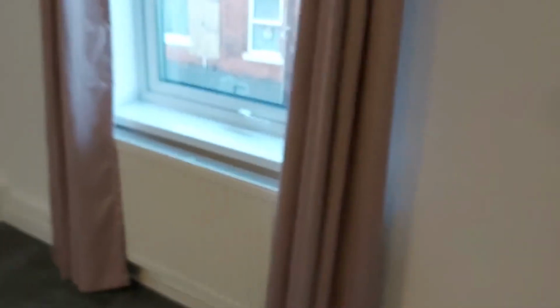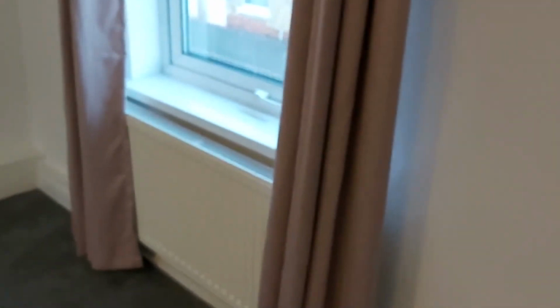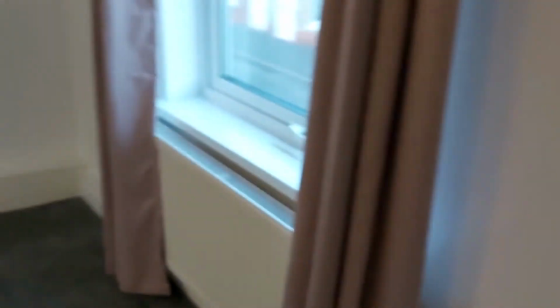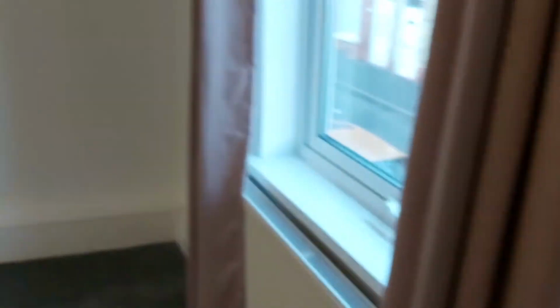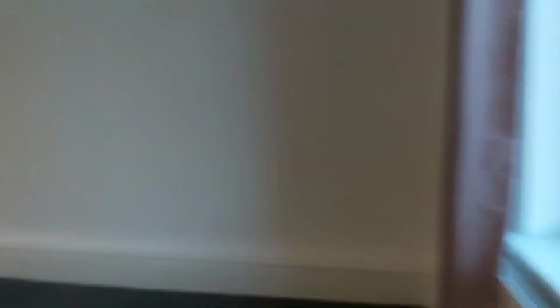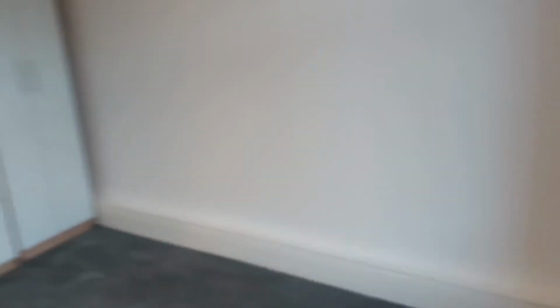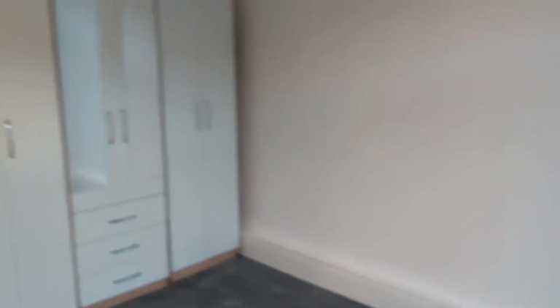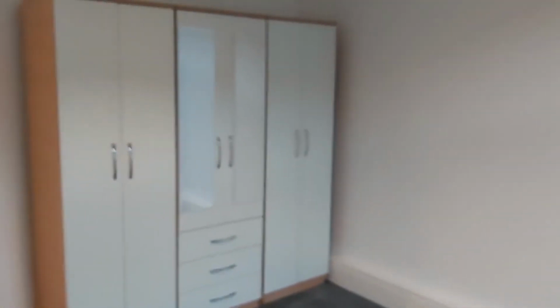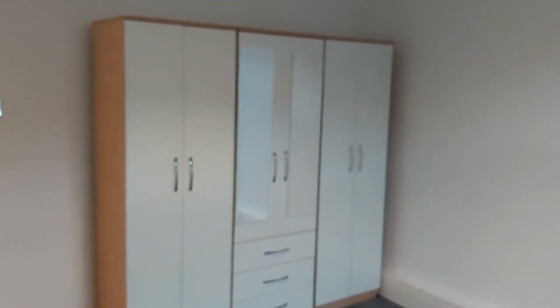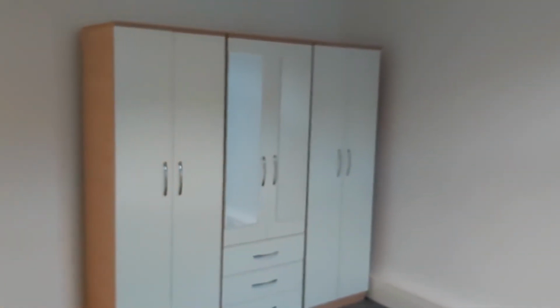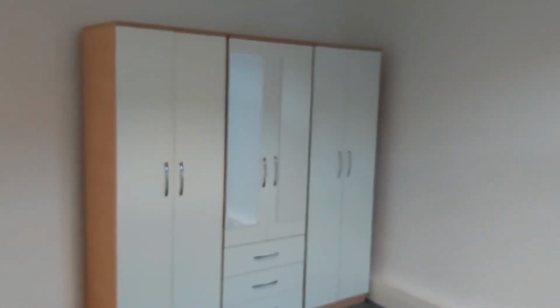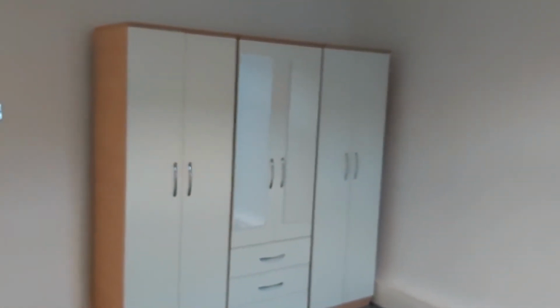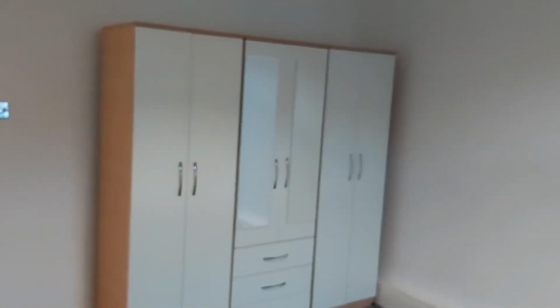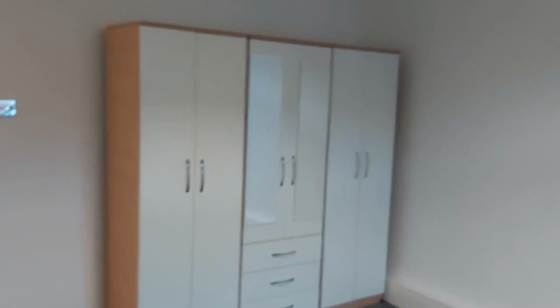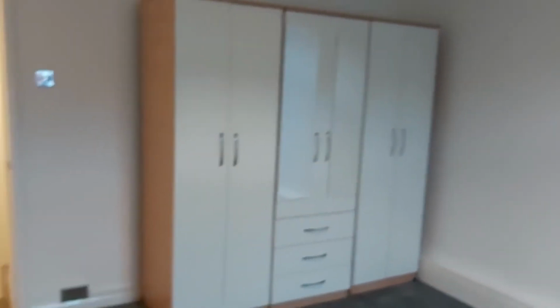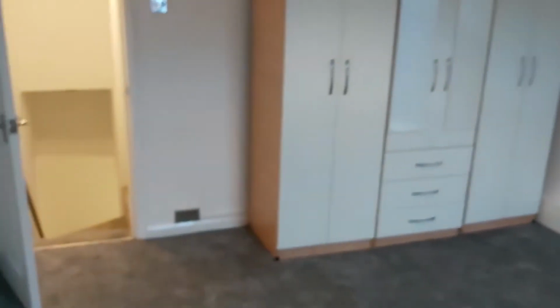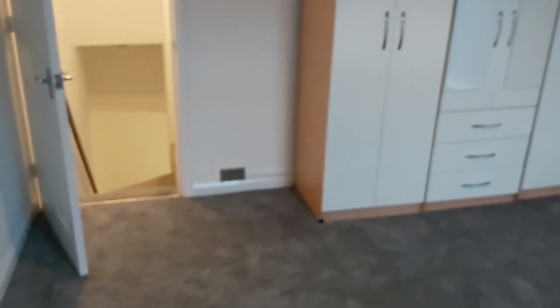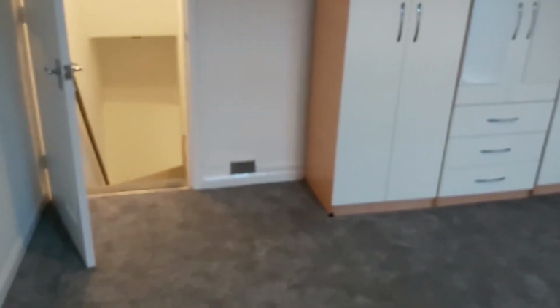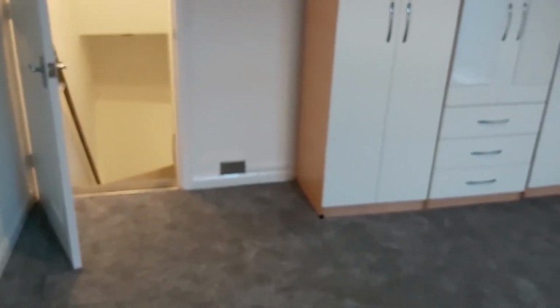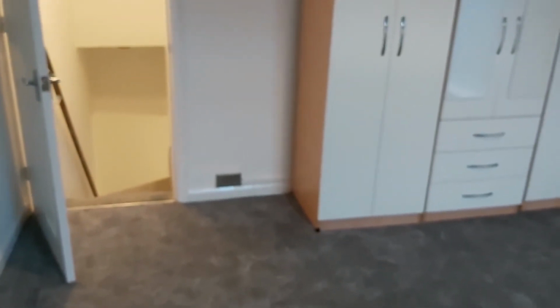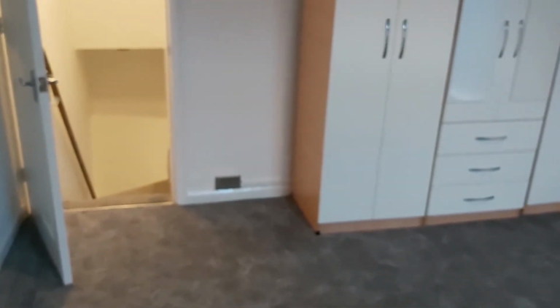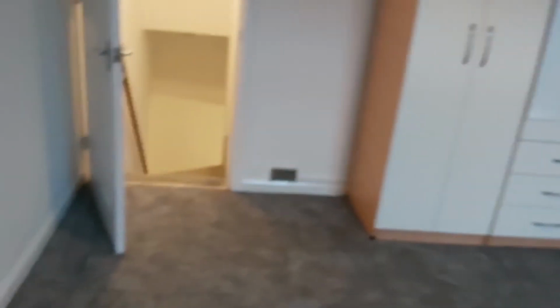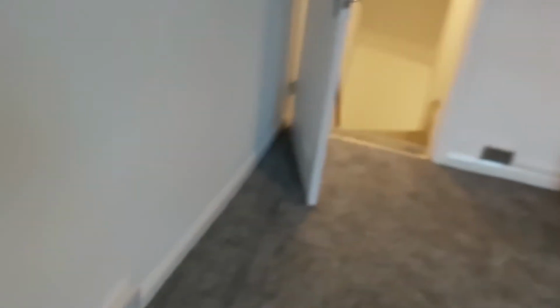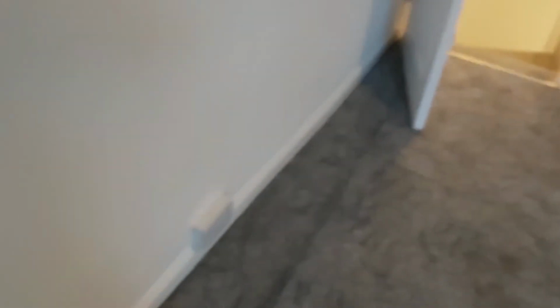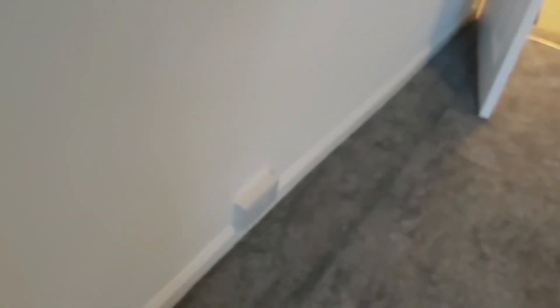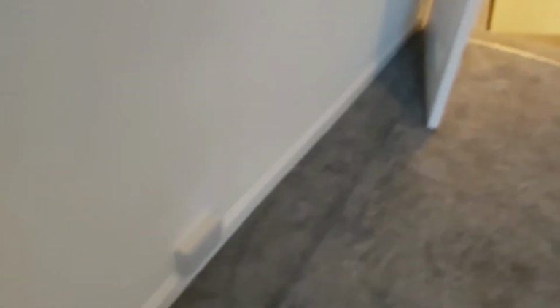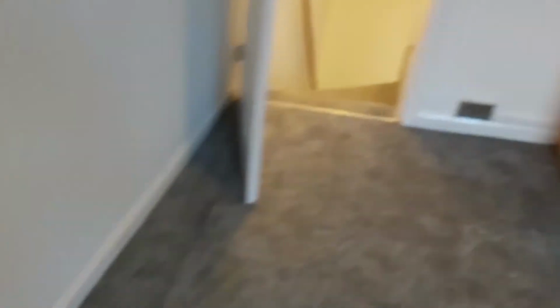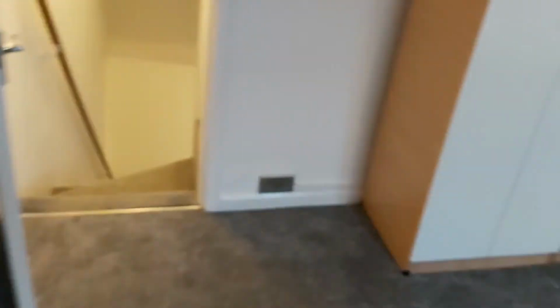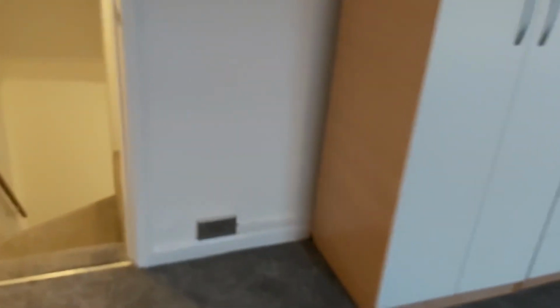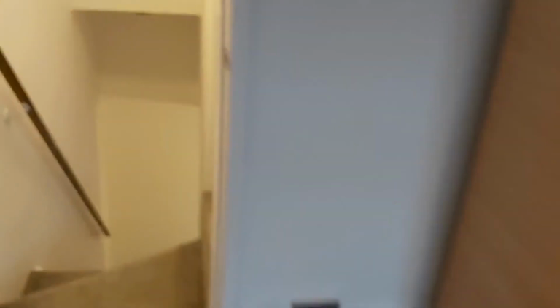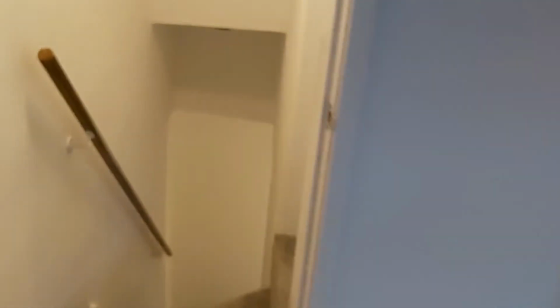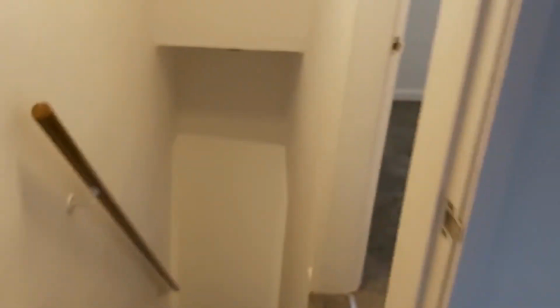The master bedroom has nice new radiators and a wardrobe unit which comes as part of the house. There's a USB socket and plenty of double sockets available.